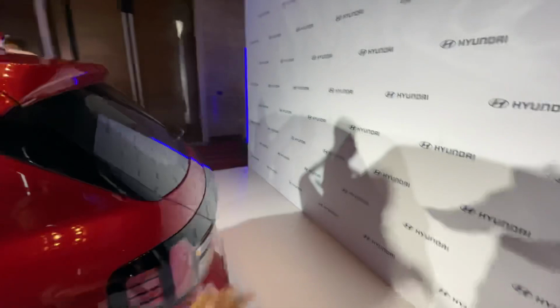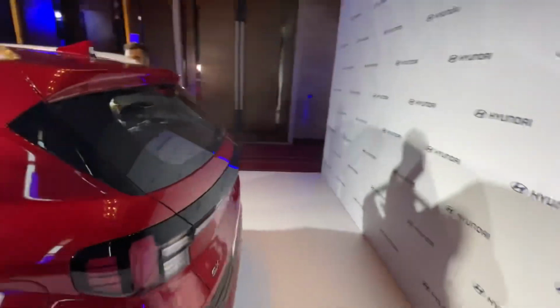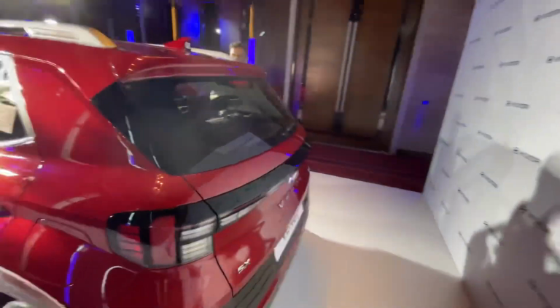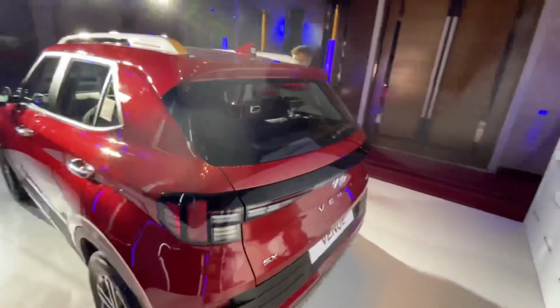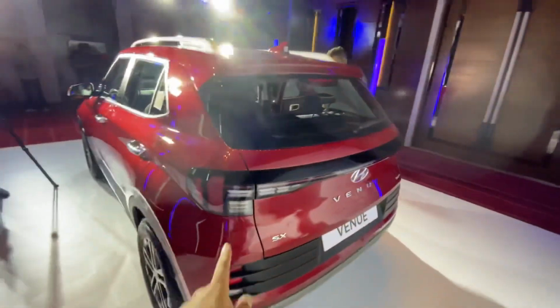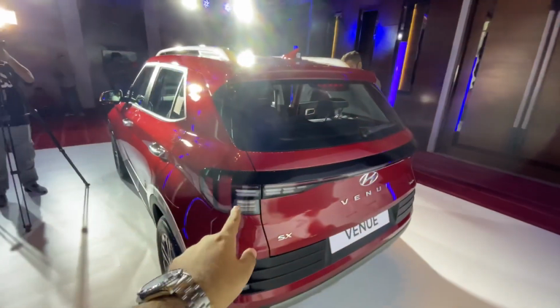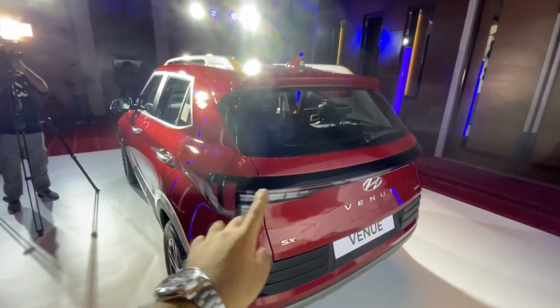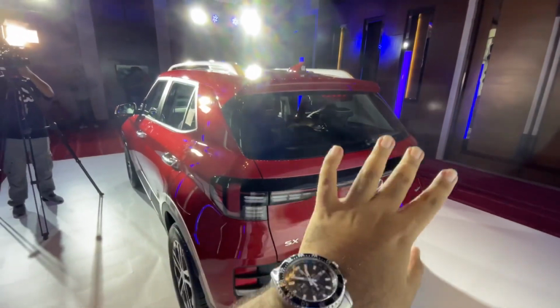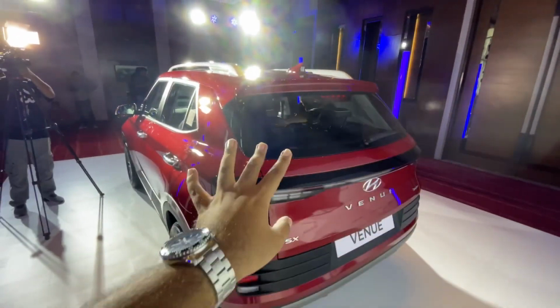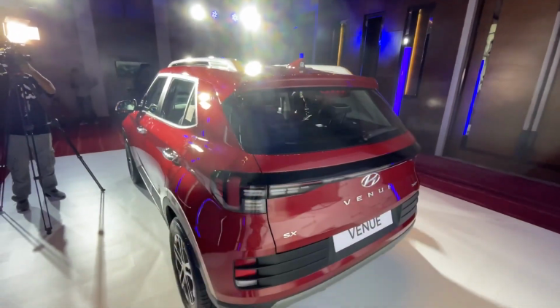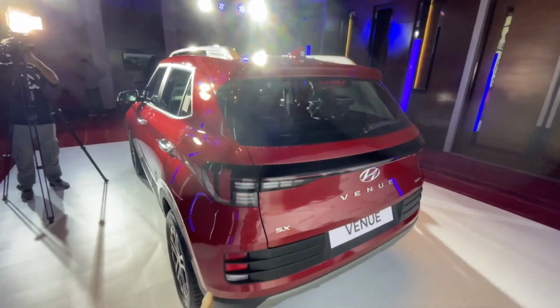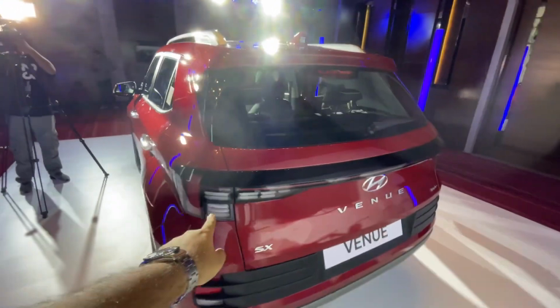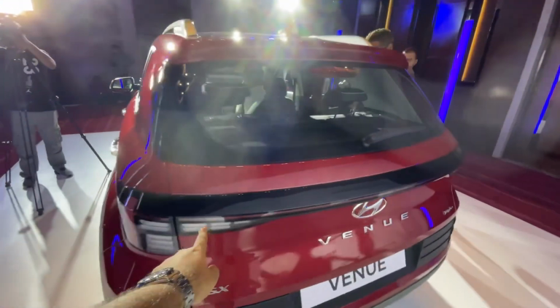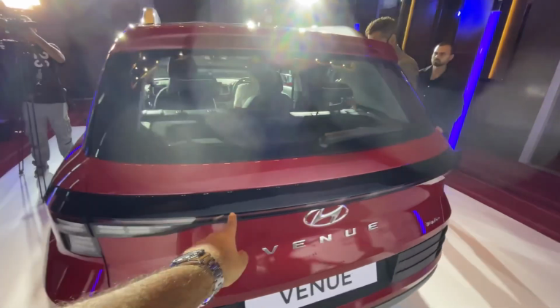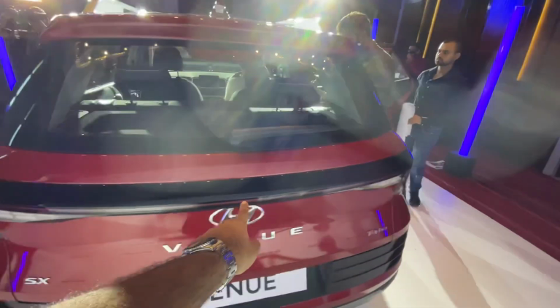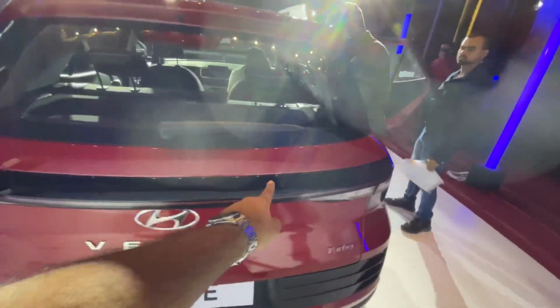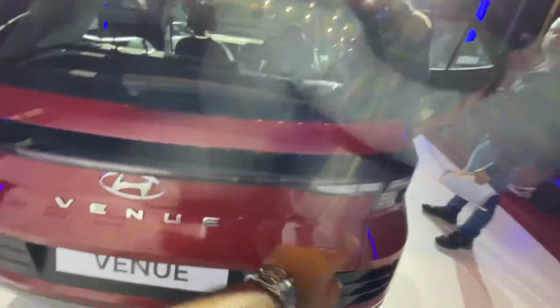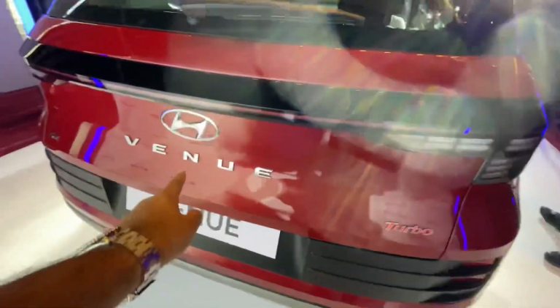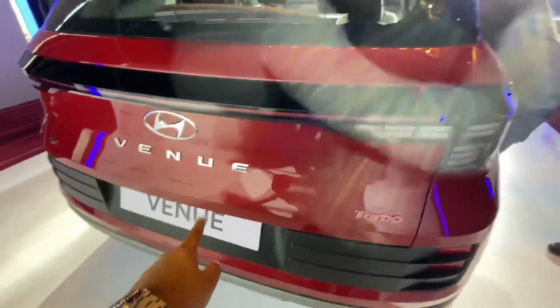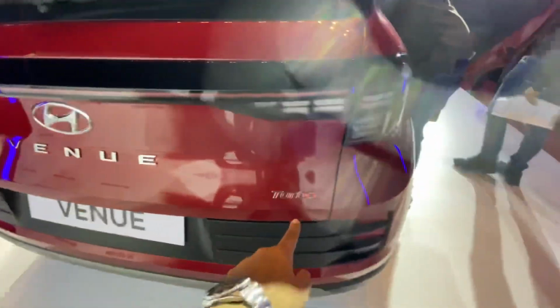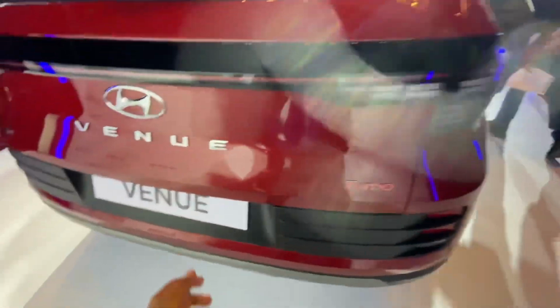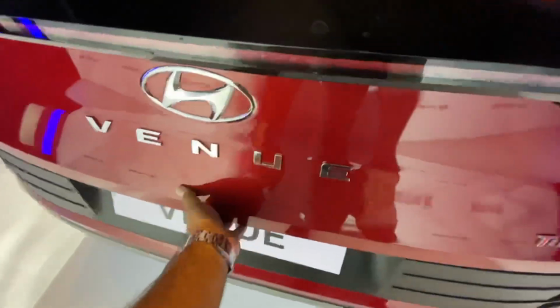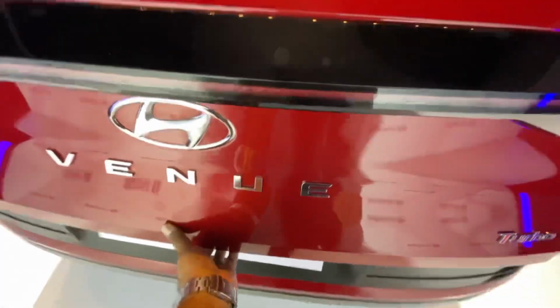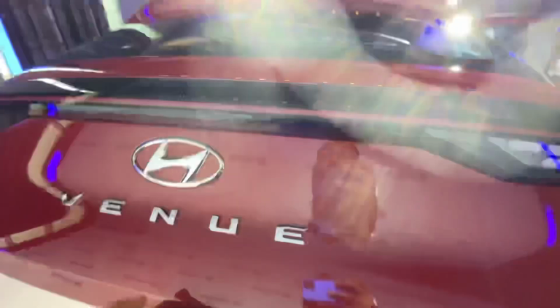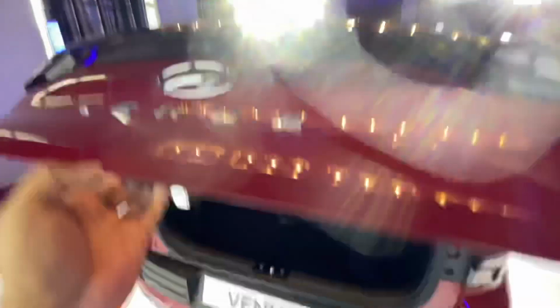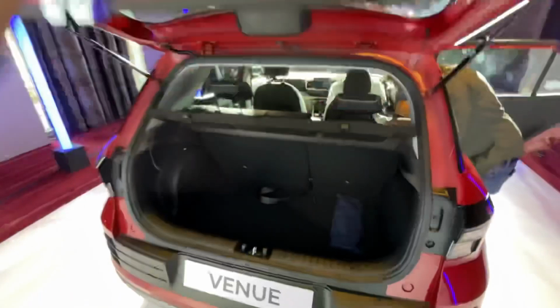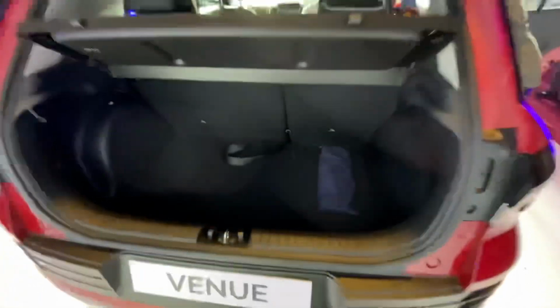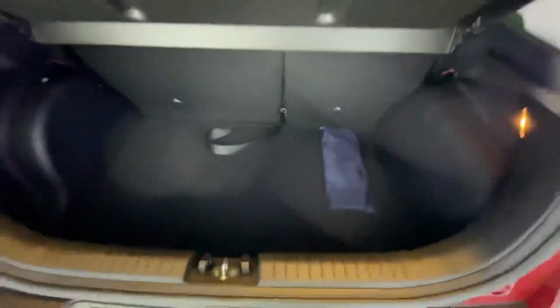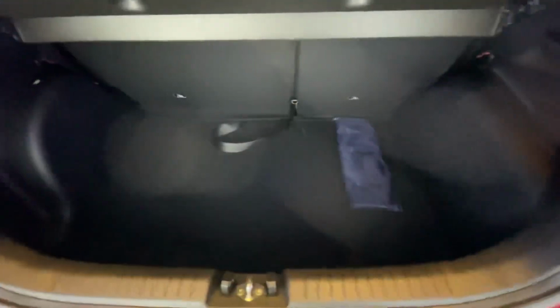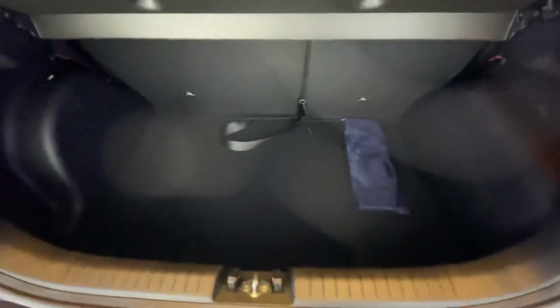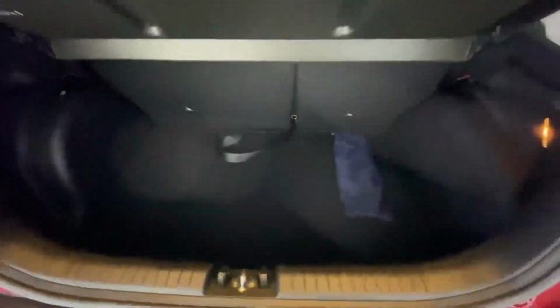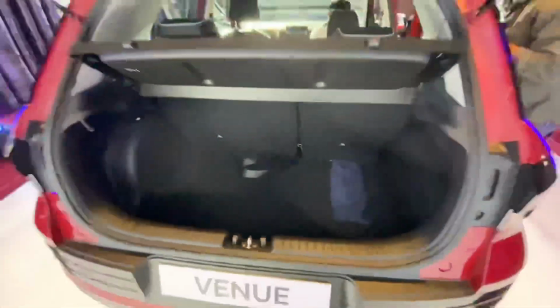At the rear, you get LED lights with an all-new design. You get a connecting LED strip, Venue badging, Turbo badging, and the boot capacity remains the same as the previous model.